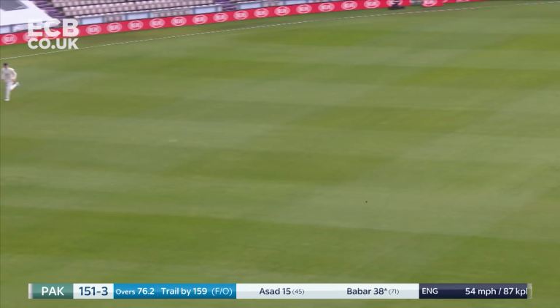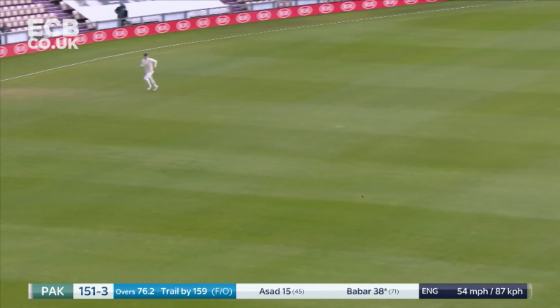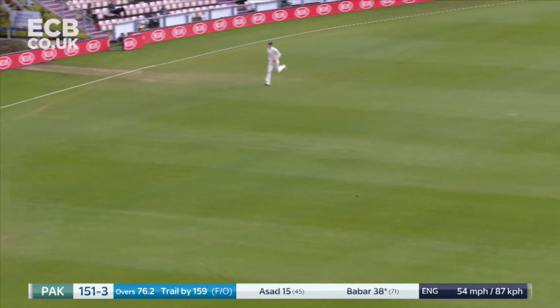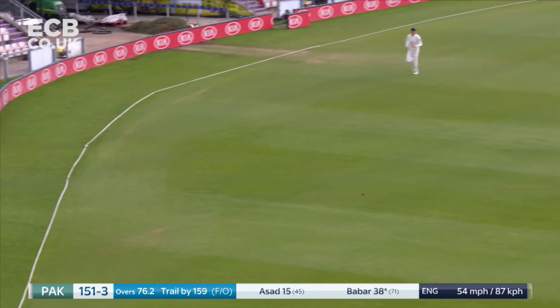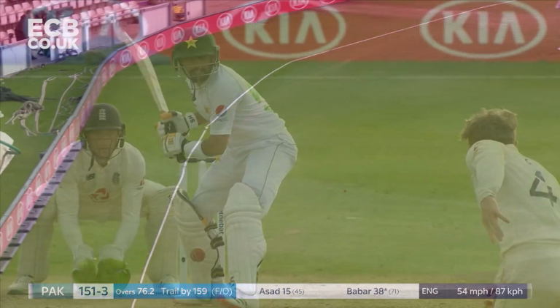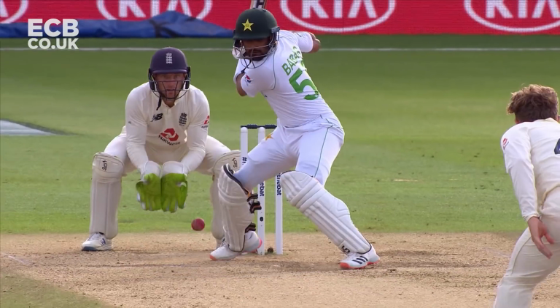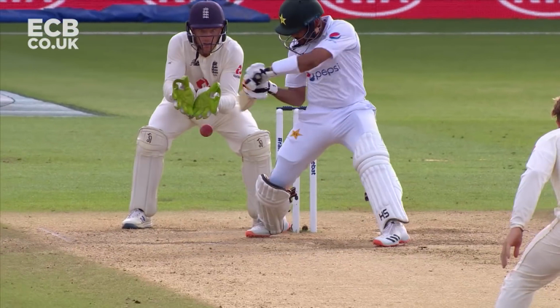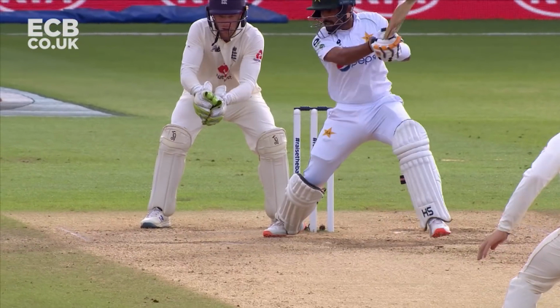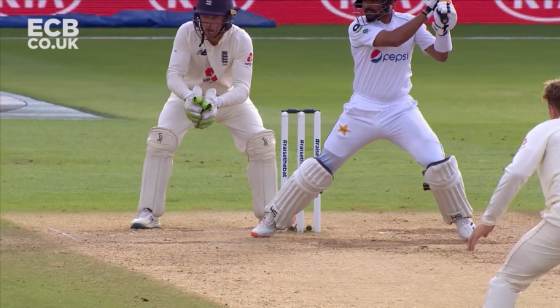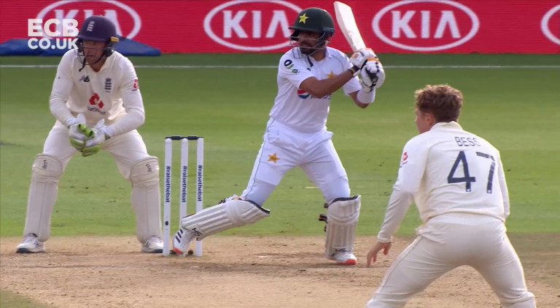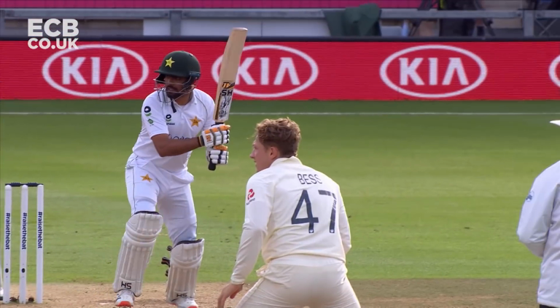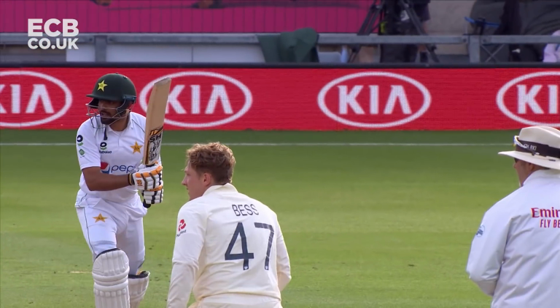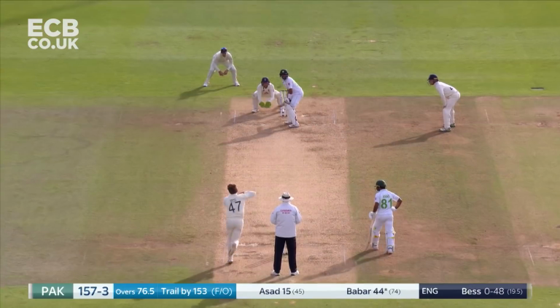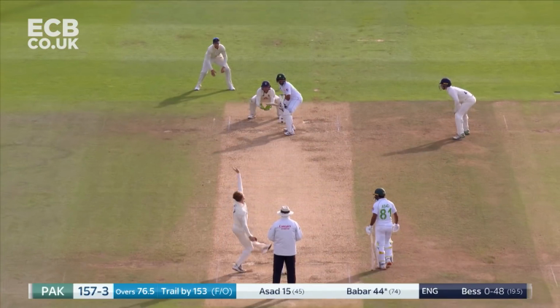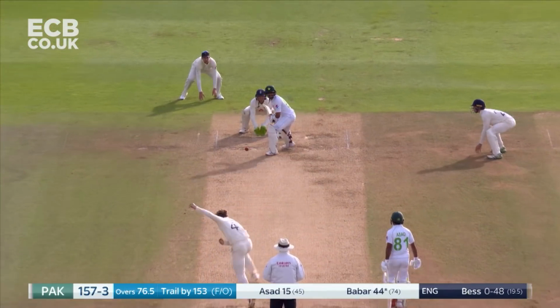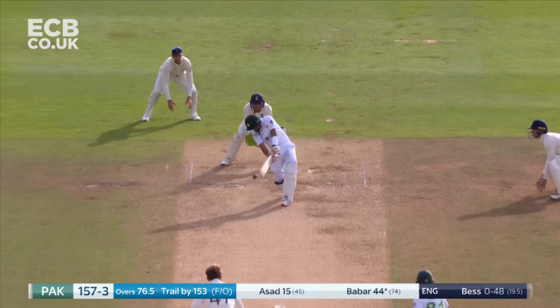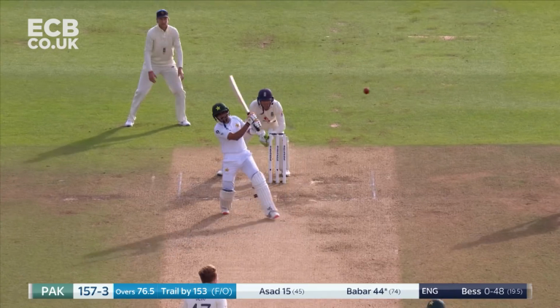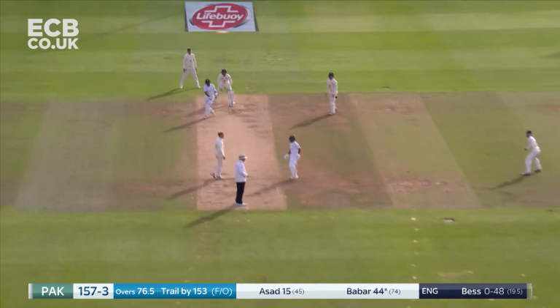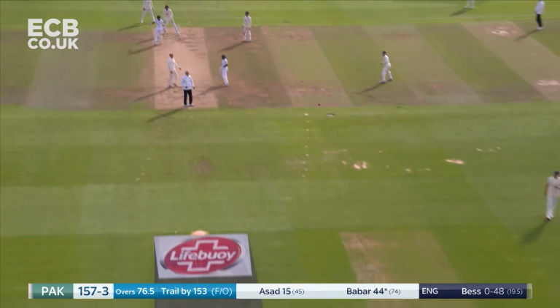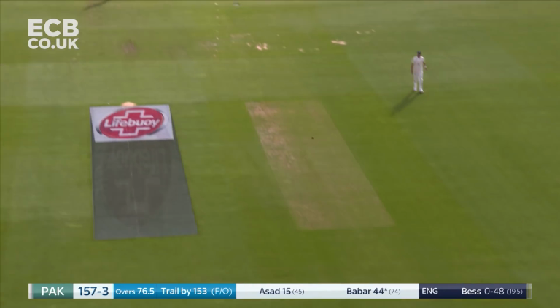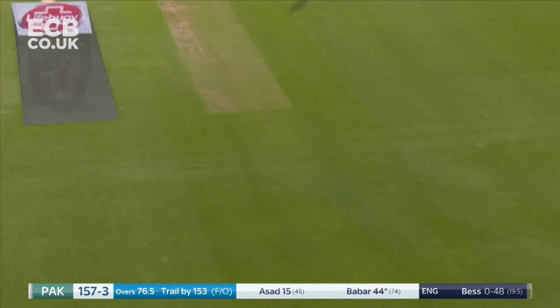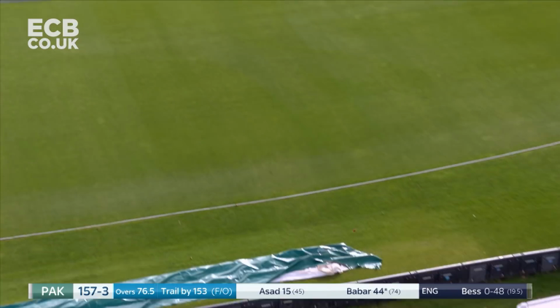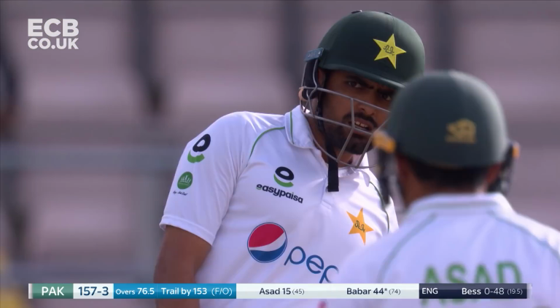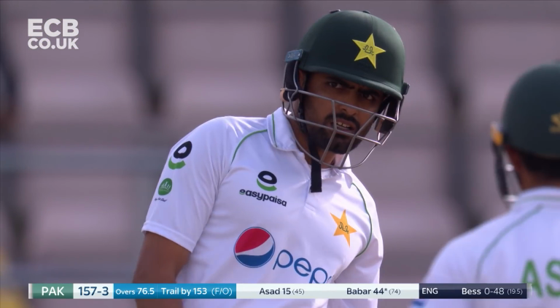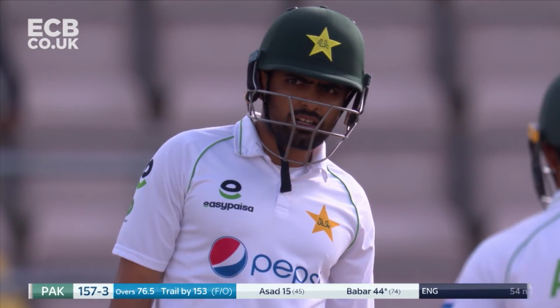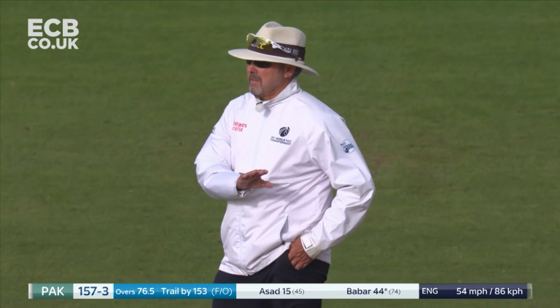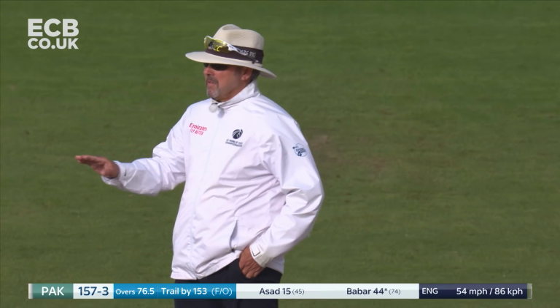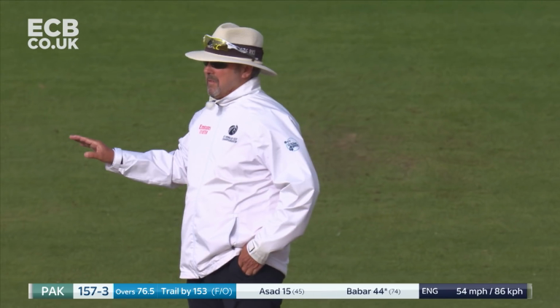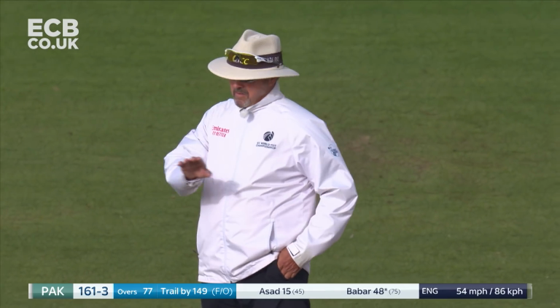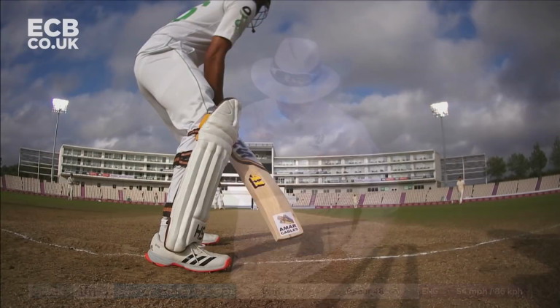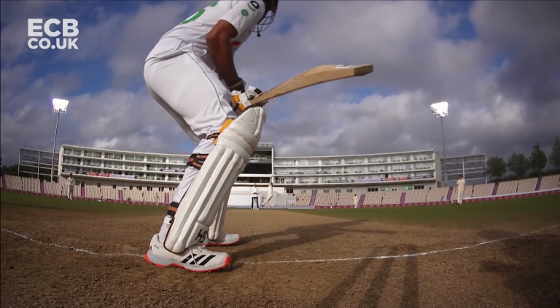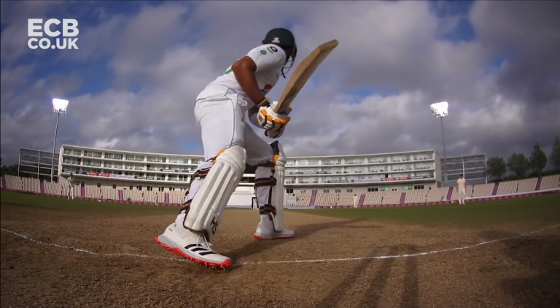It's too short on this surface — it's just going to sit up and say 'hit me.' He's hit that hard. There's just a little bit more urgency in the footwork and the way that he swung the bat.